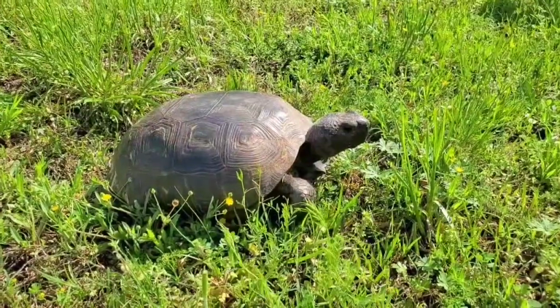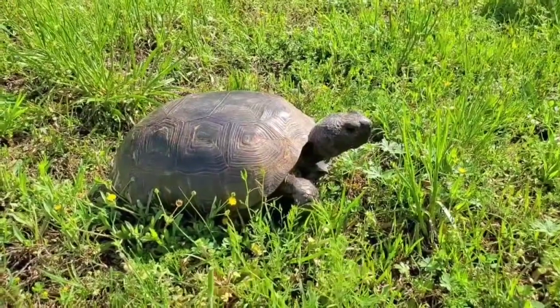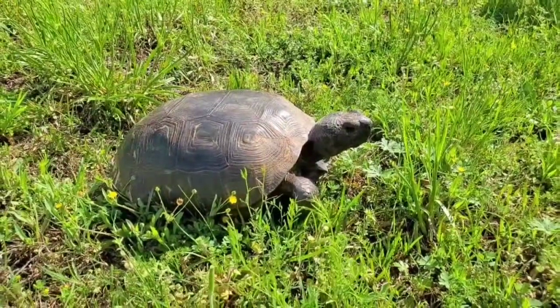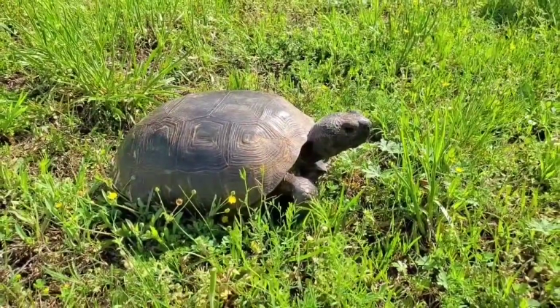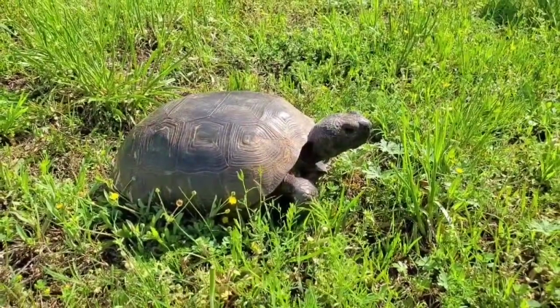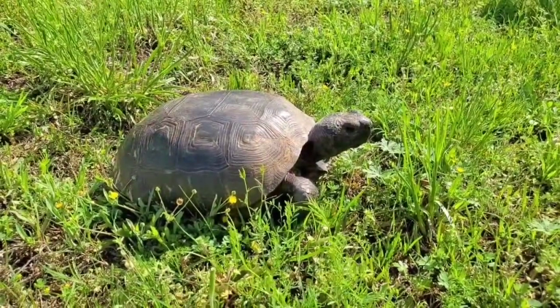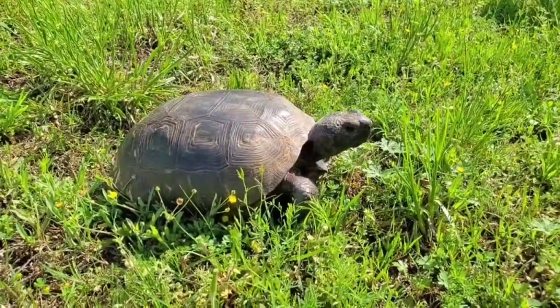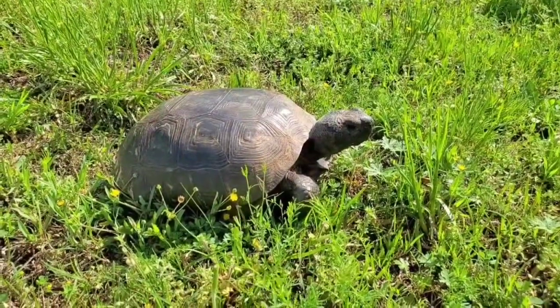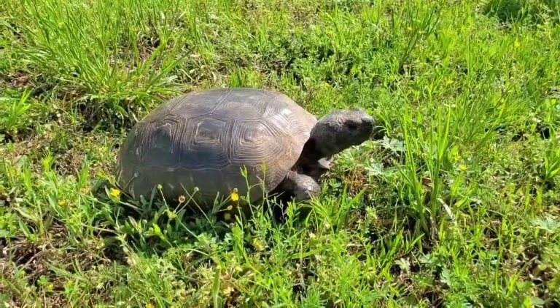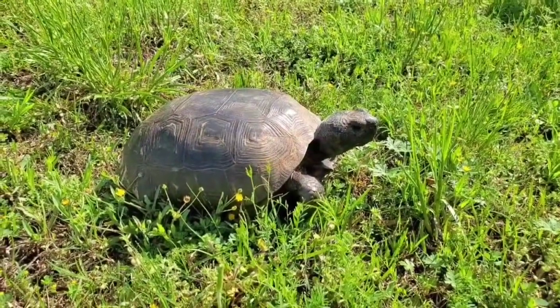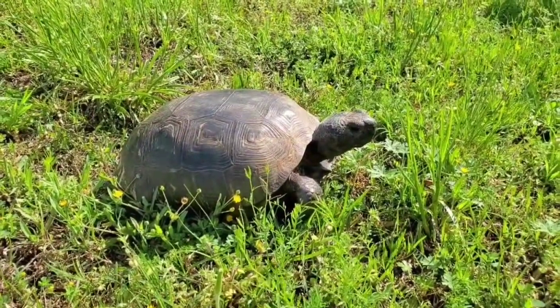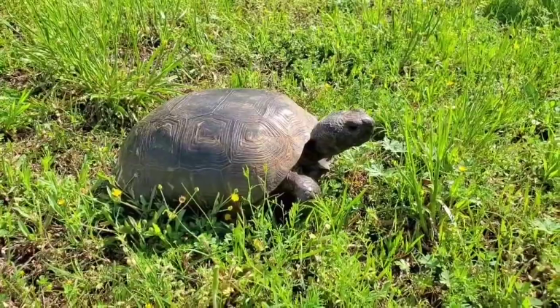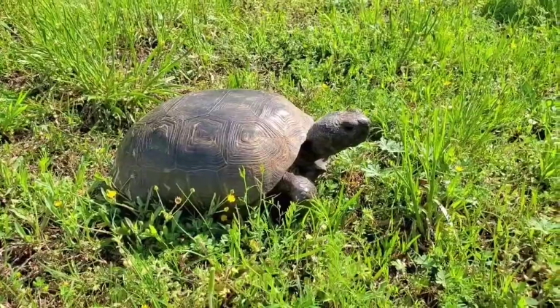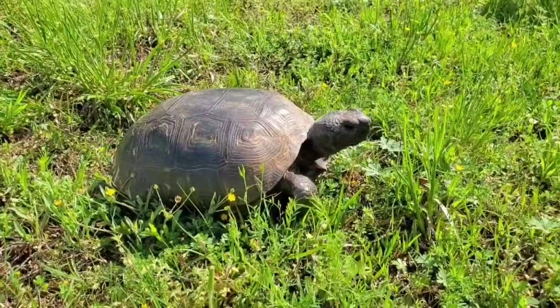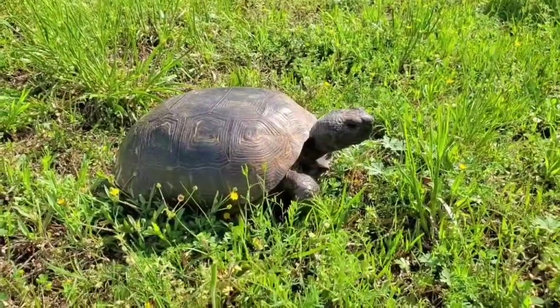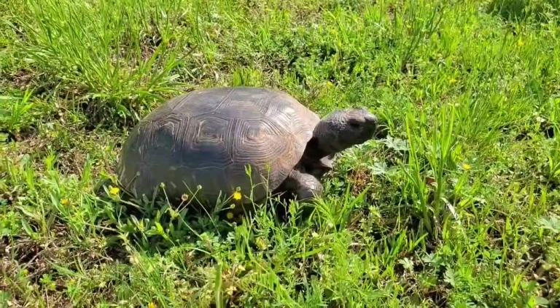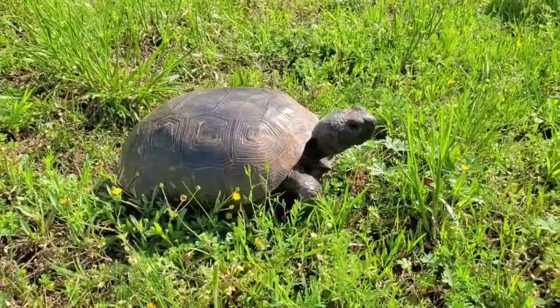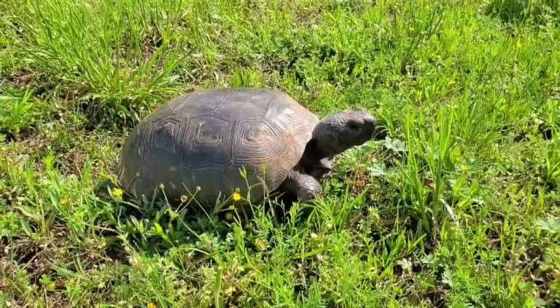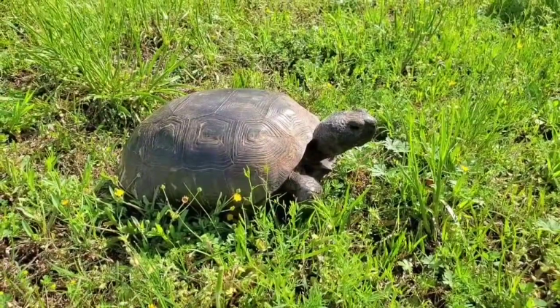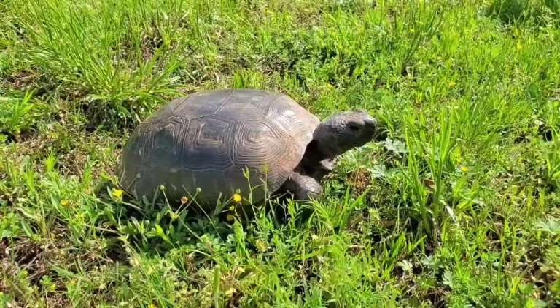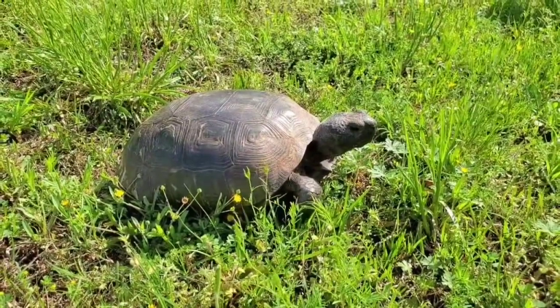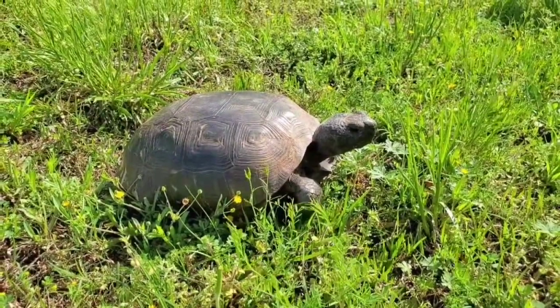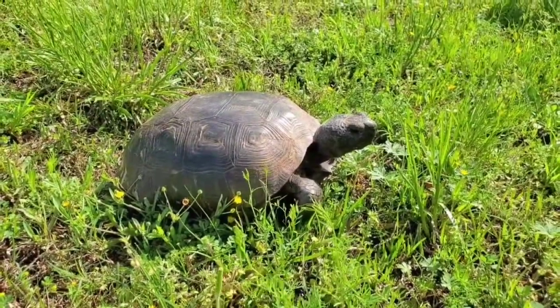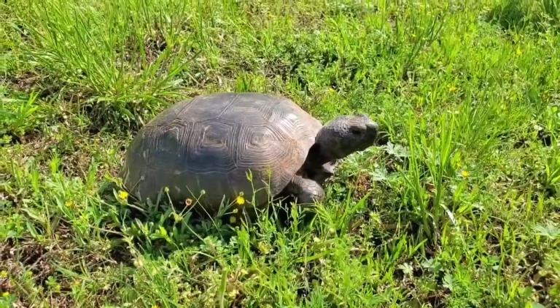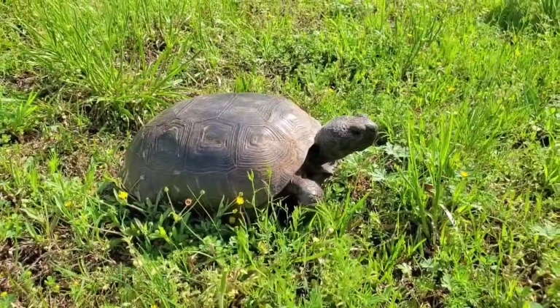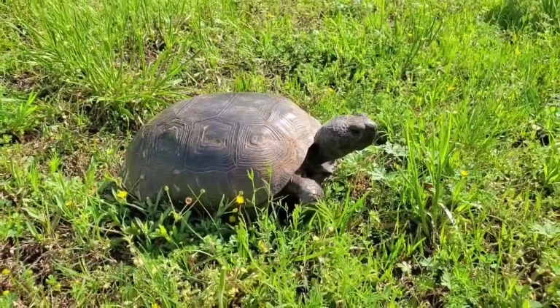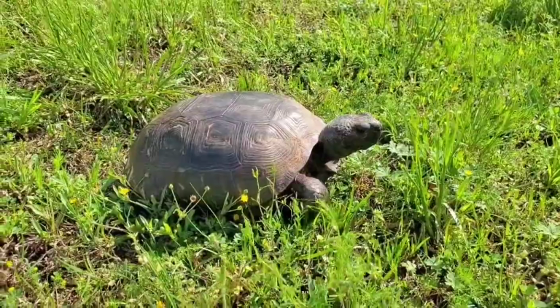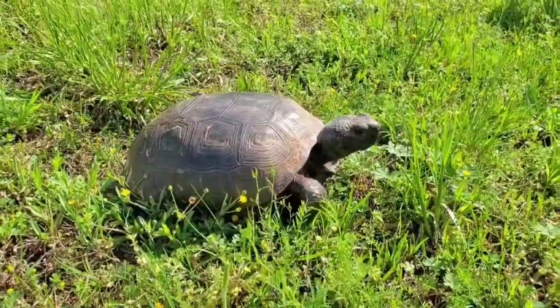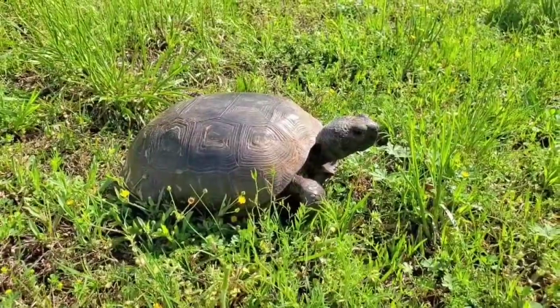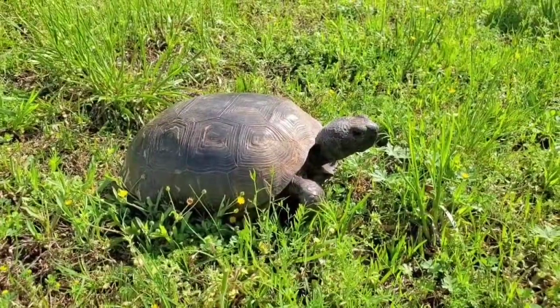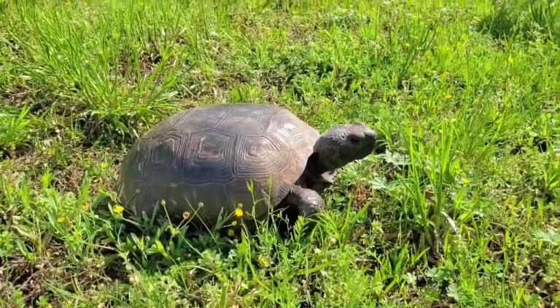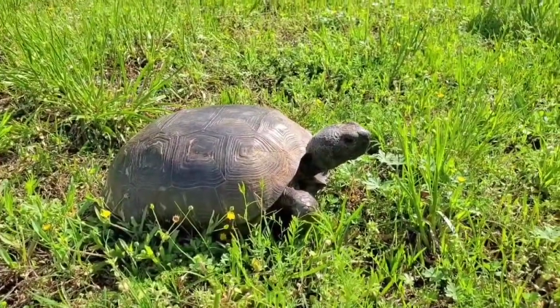As you can see, we're out here on our morning forage and she is hanging out, getting a little sunshine this morning on this beautiful day. Let me tell you a little bit about these guys.